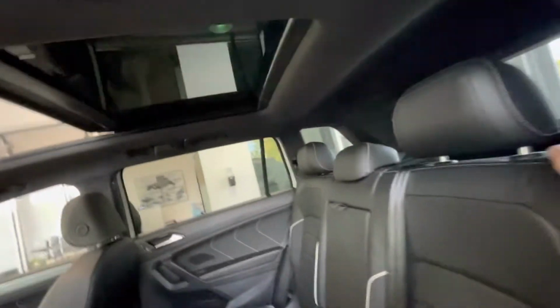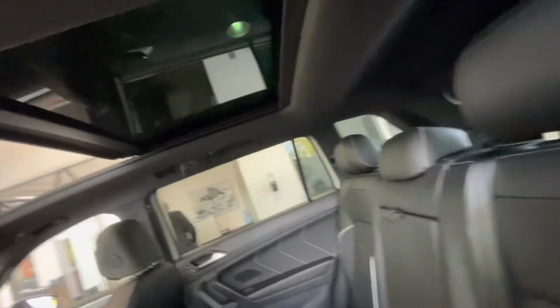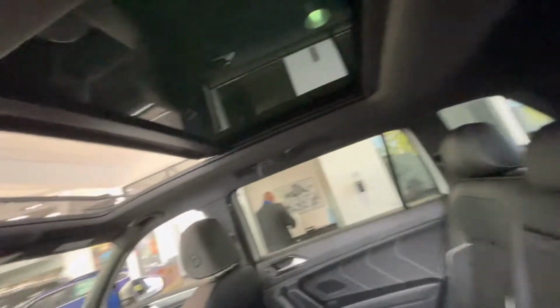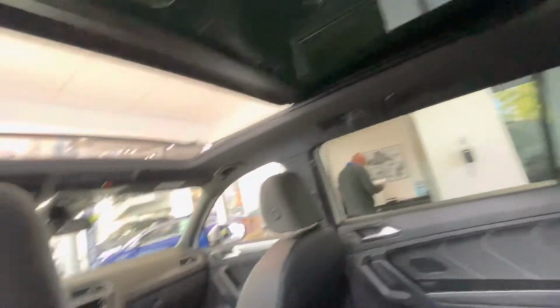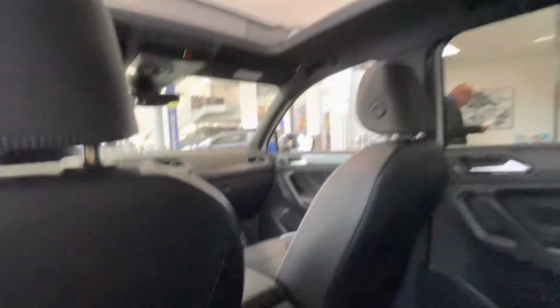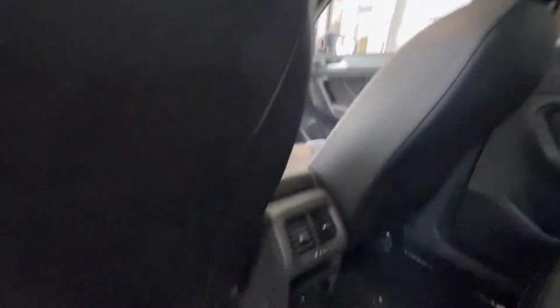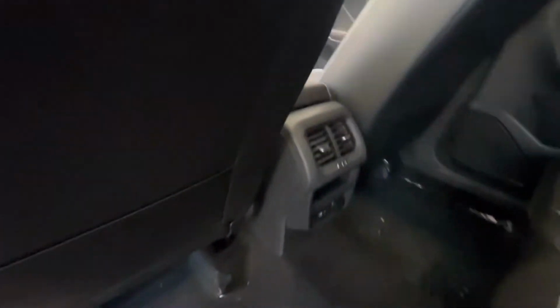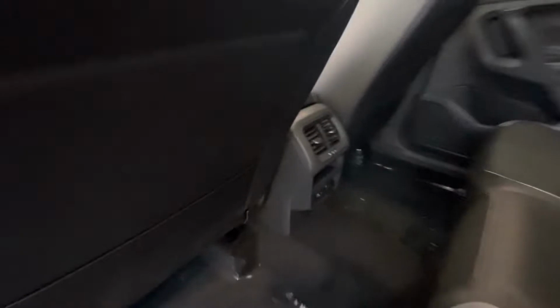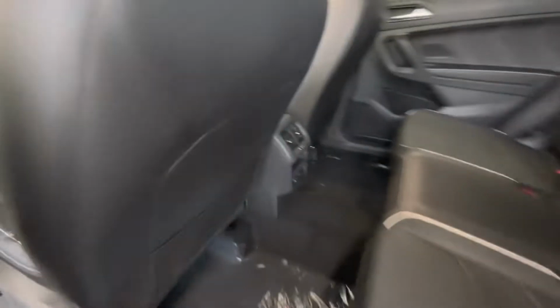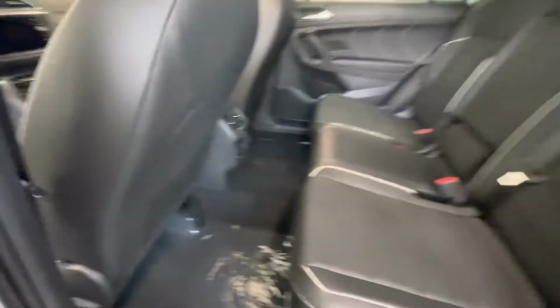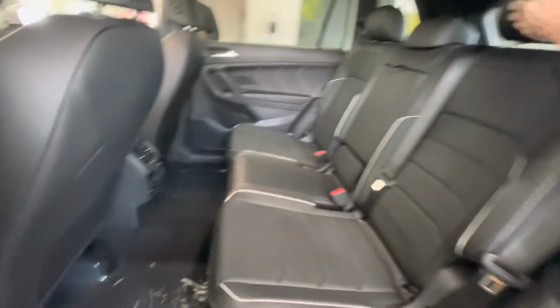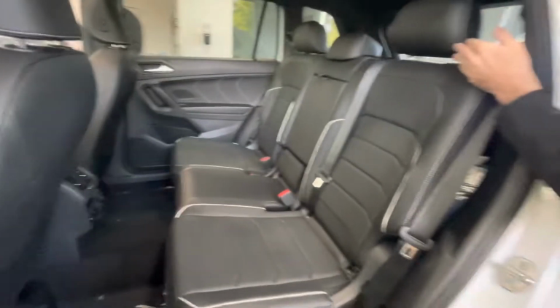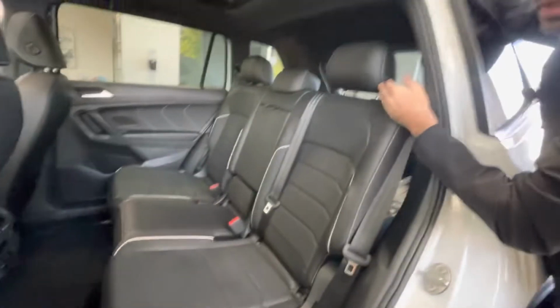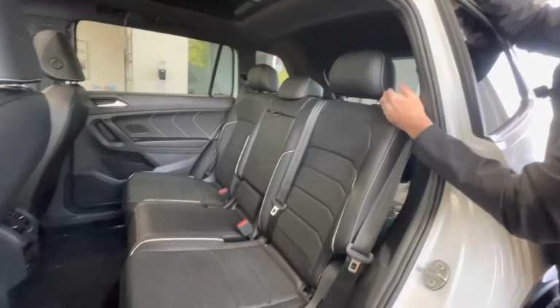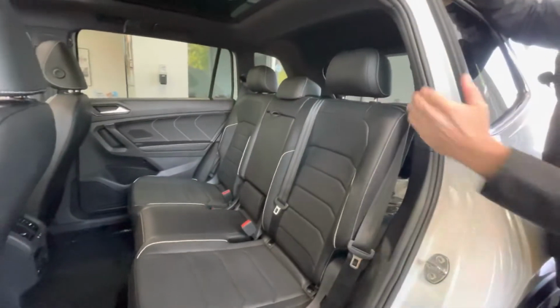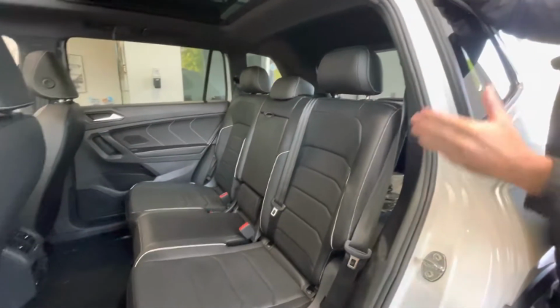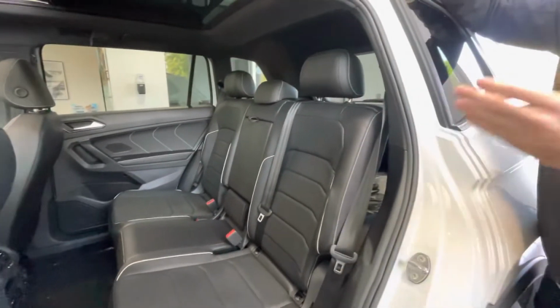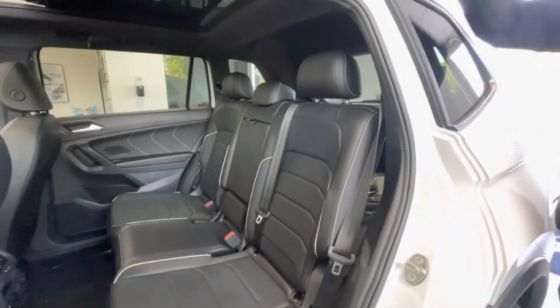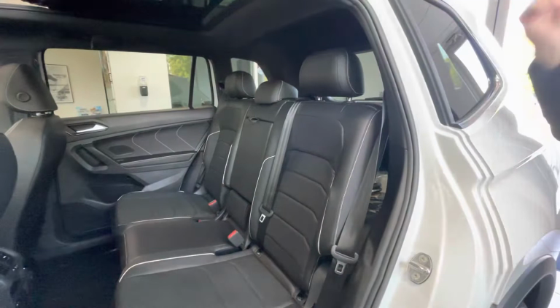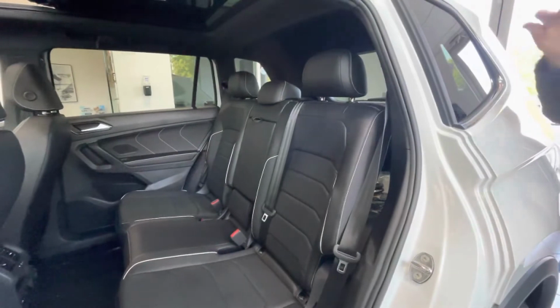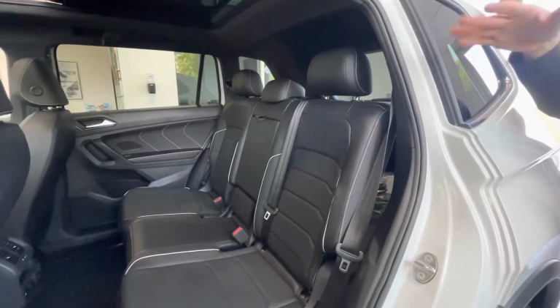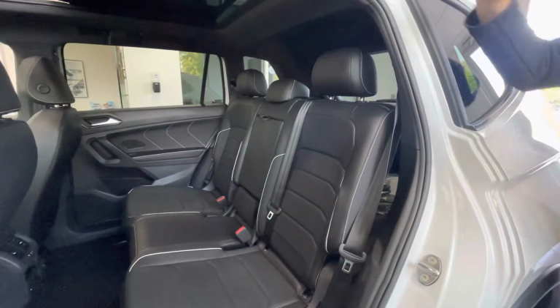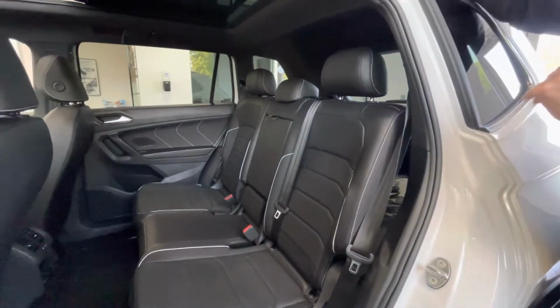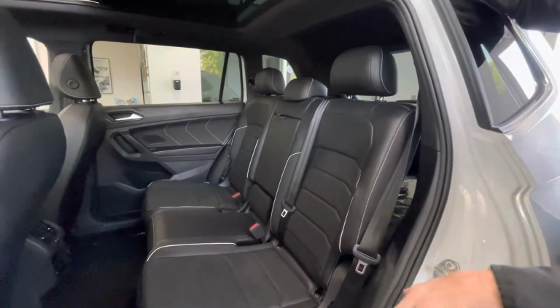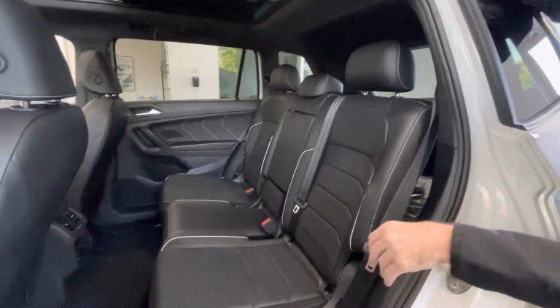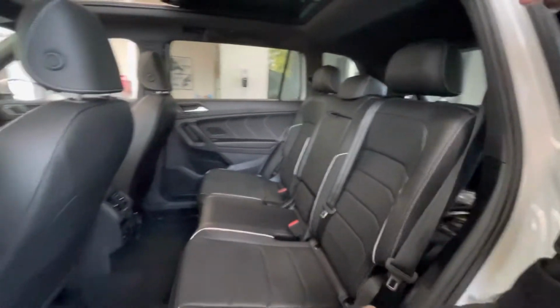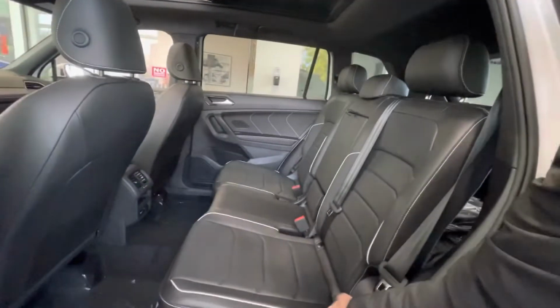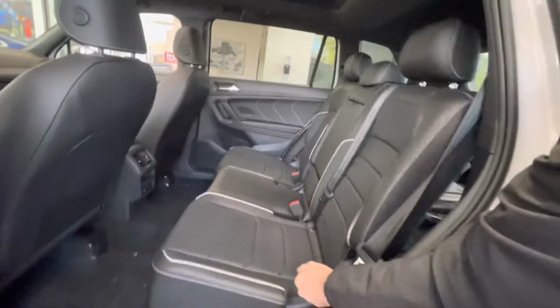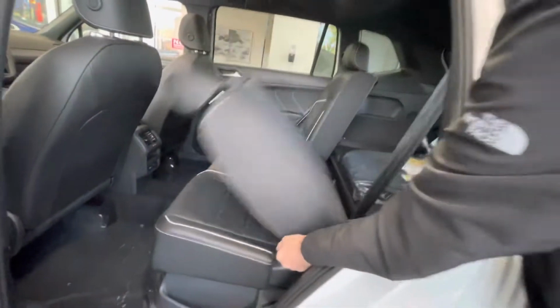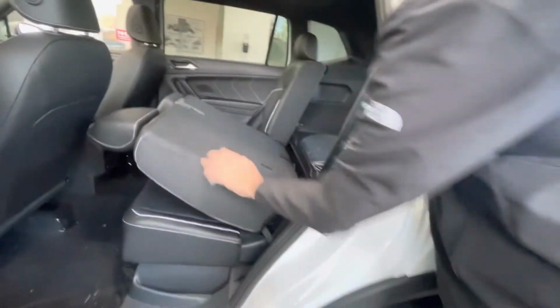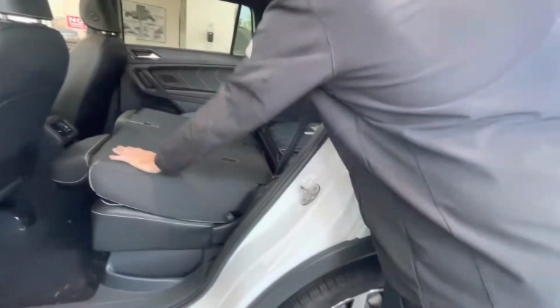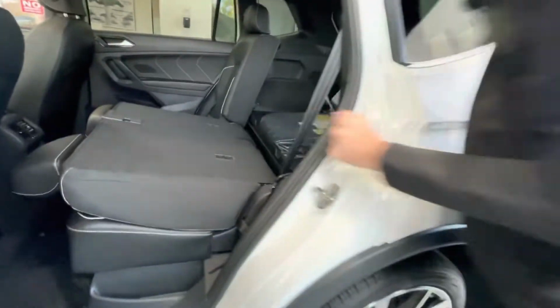As far as the back seat goes, they fold just about flat, which is really nice. You do have a 40-20-40 split, so that gives you the ability to just put that center section down and slide stuff through if you don't need the entire thing down. To put them down, it's literally that simple.